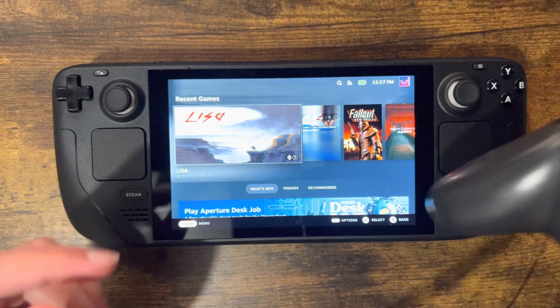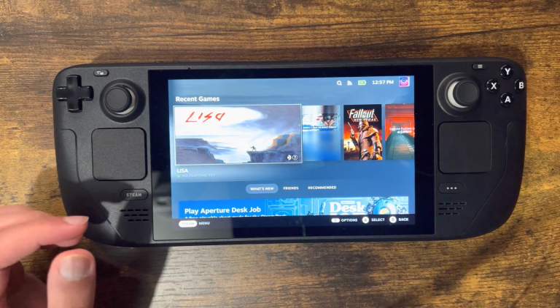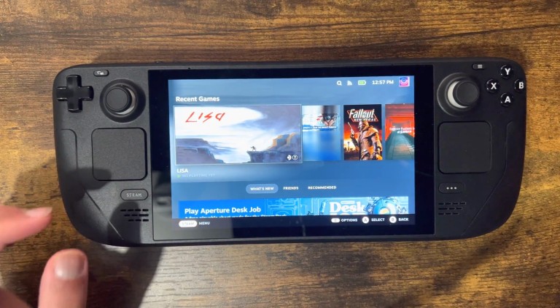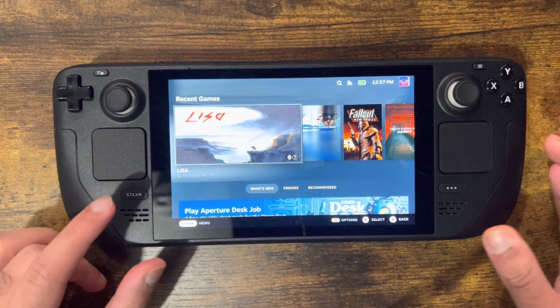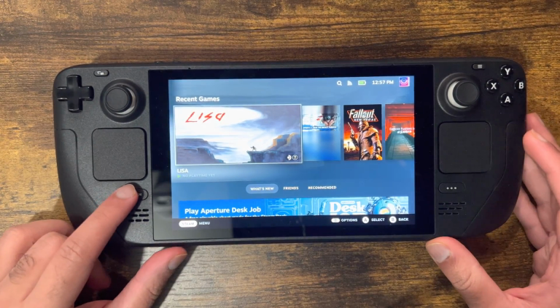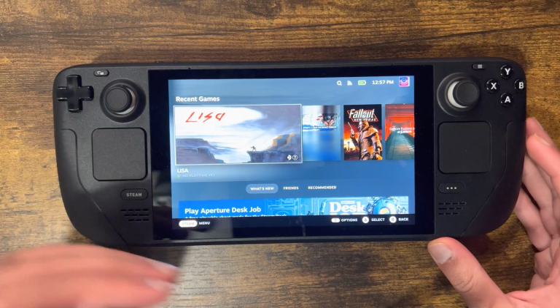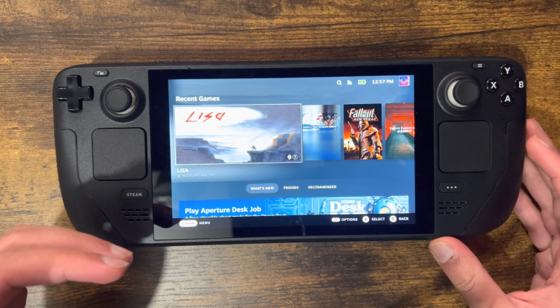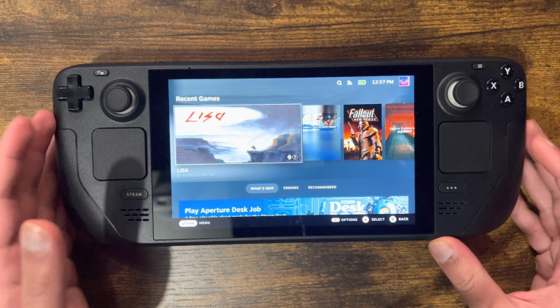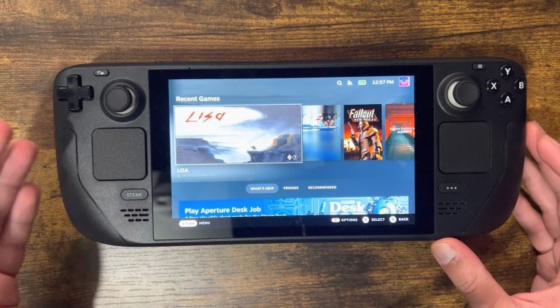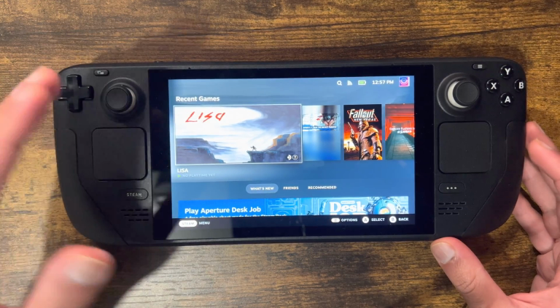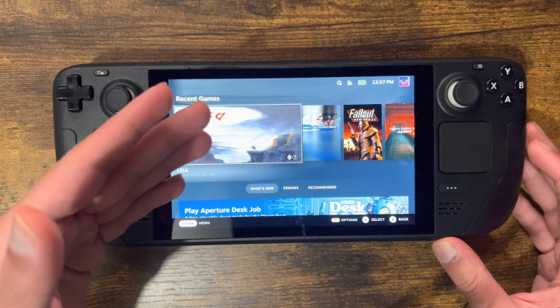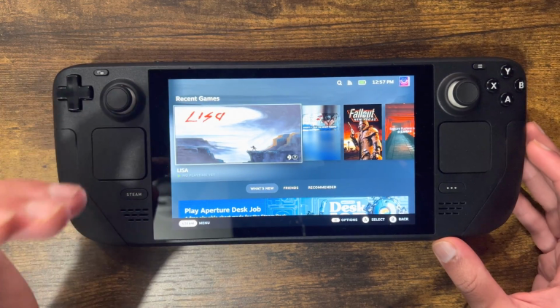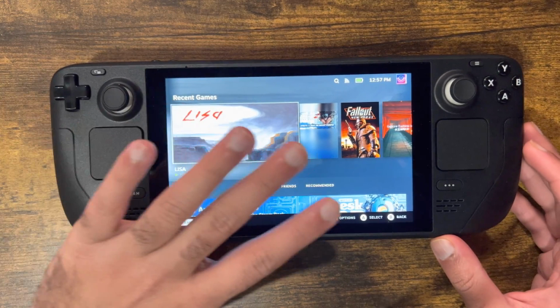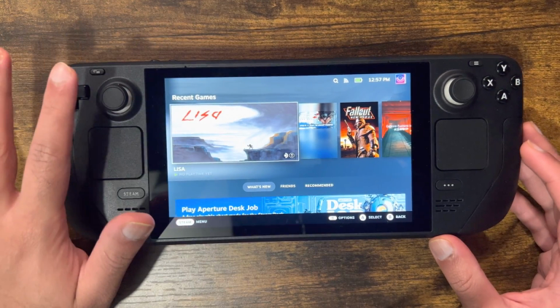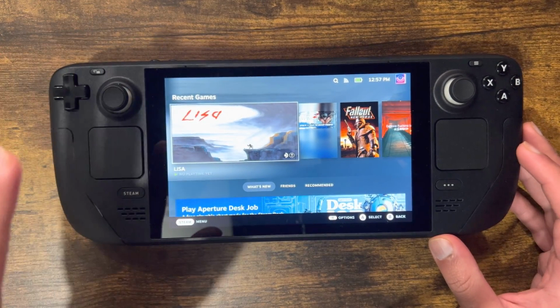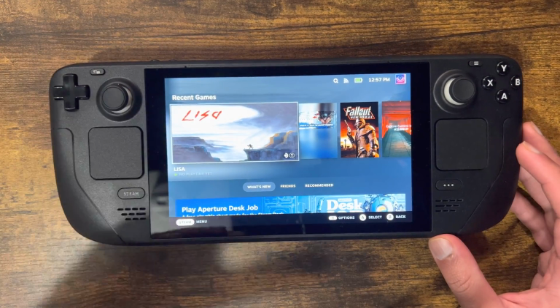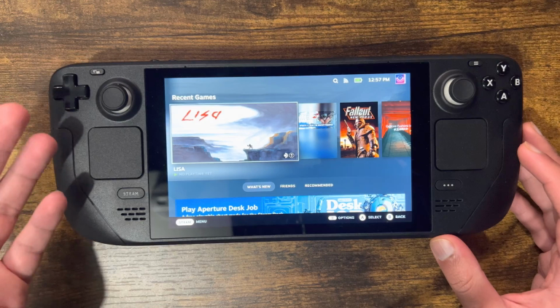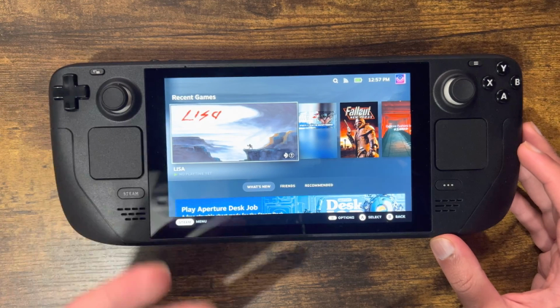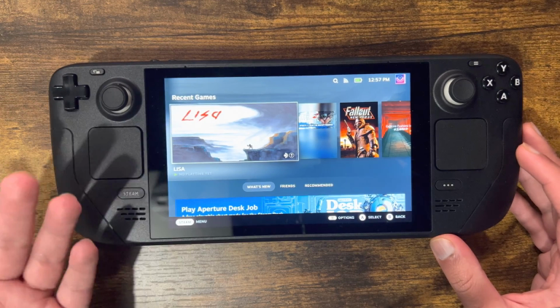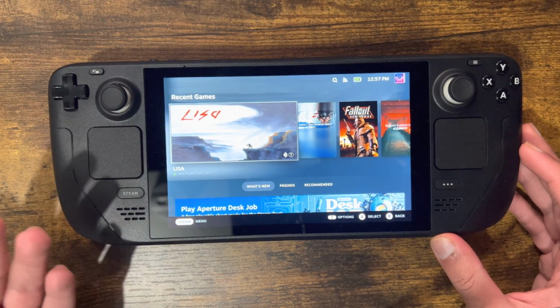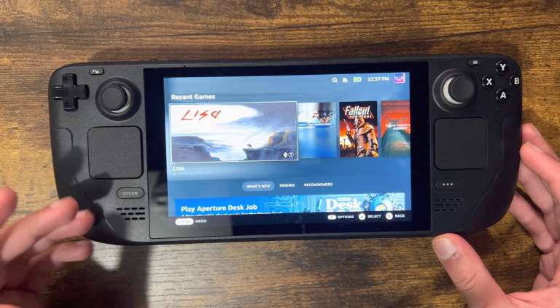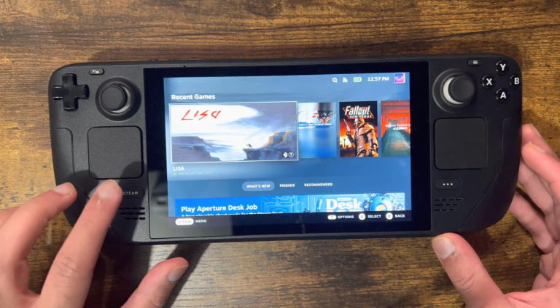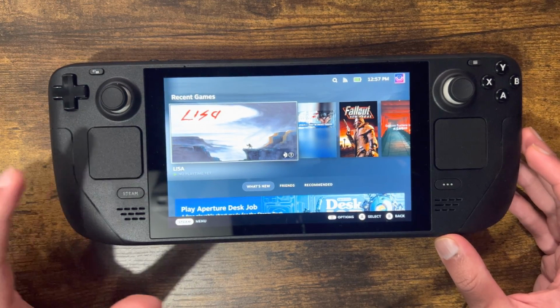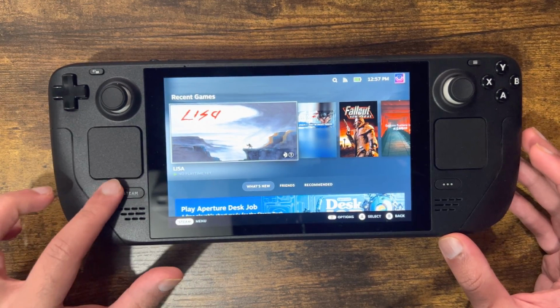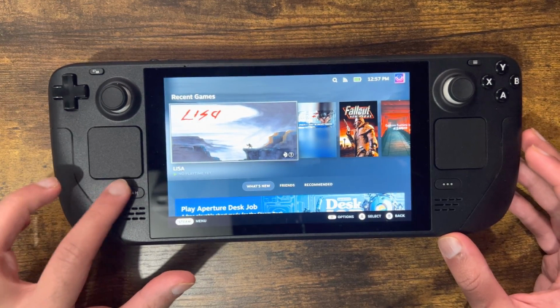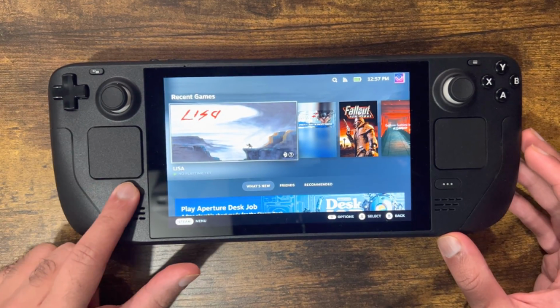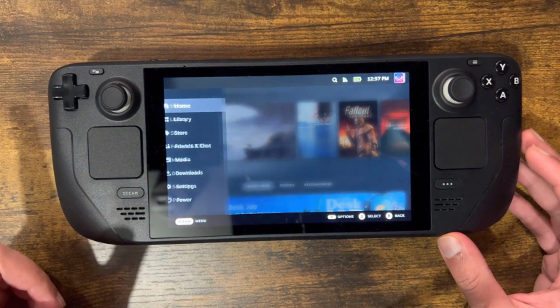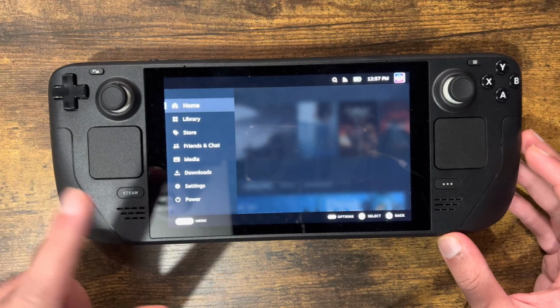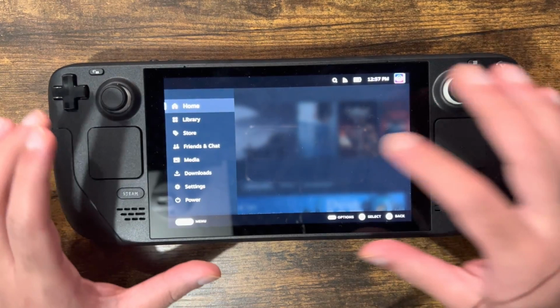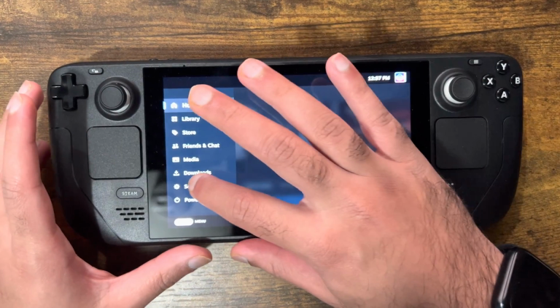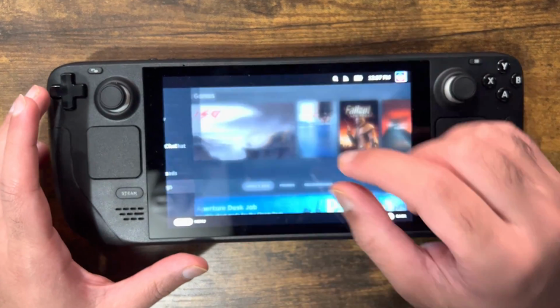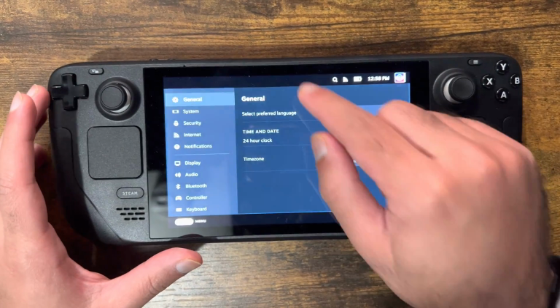I'm just charging it because it died. It's a fairly simple tutorial, and I want to show you how to do it wirelessly, not wired — that's obviously preferably what people want to do. You want to click the Steam button right here, and once you're there you want to press Settings.